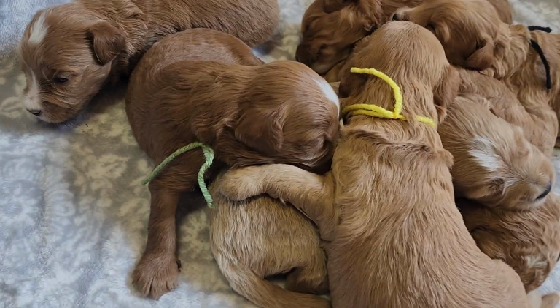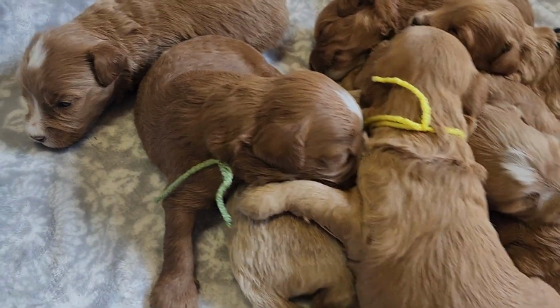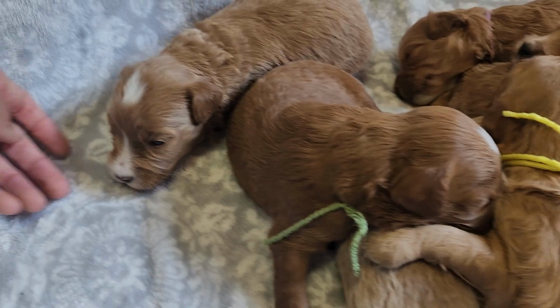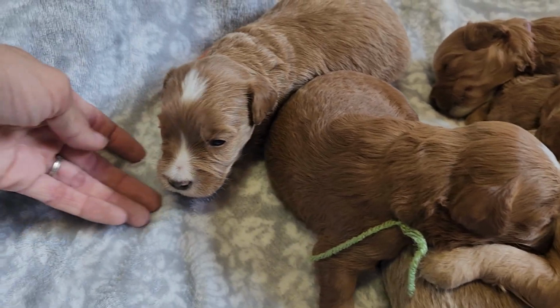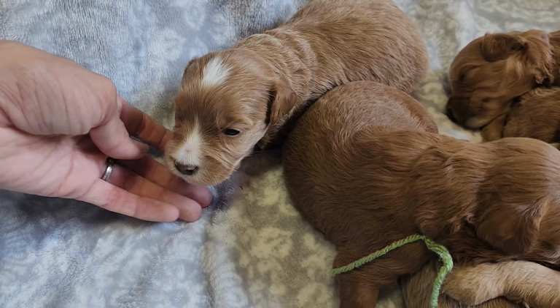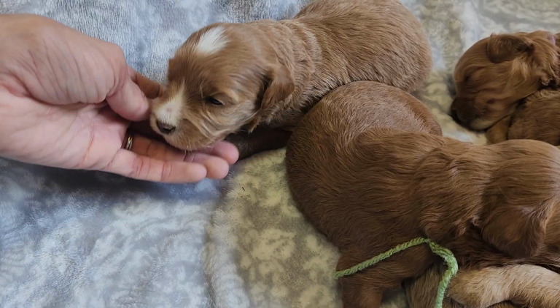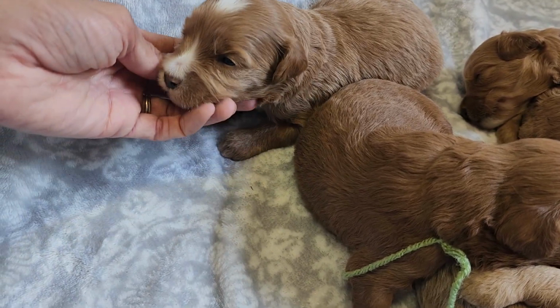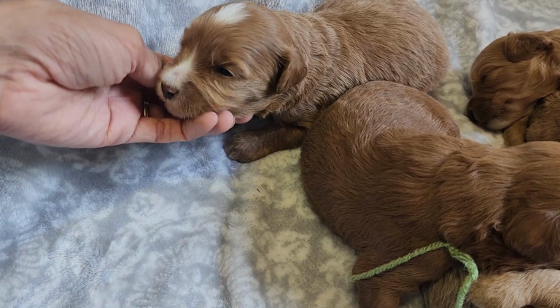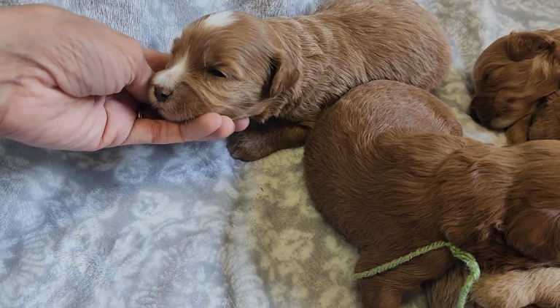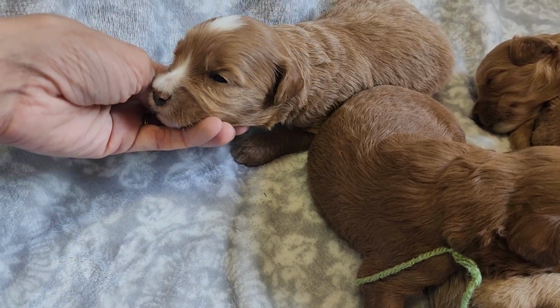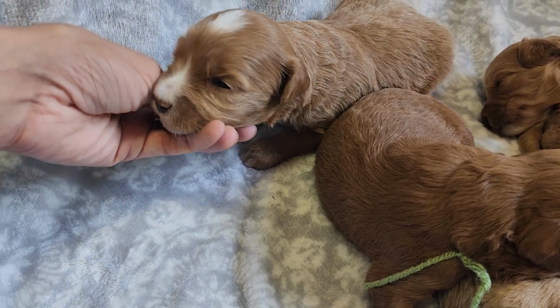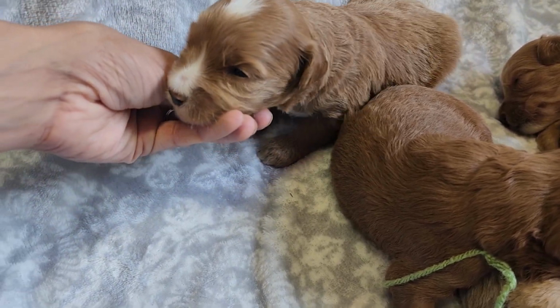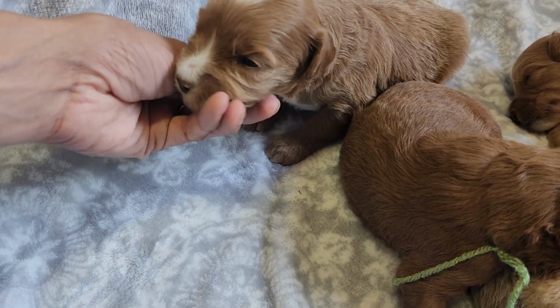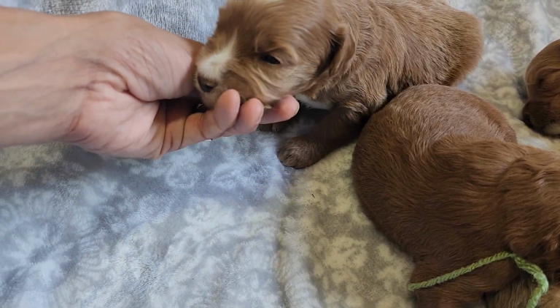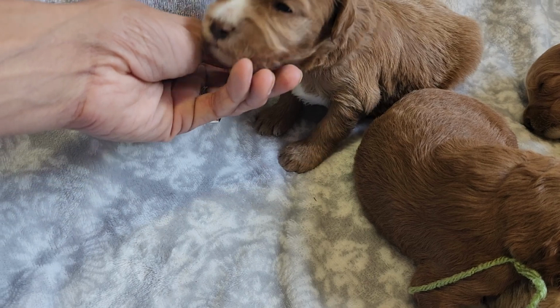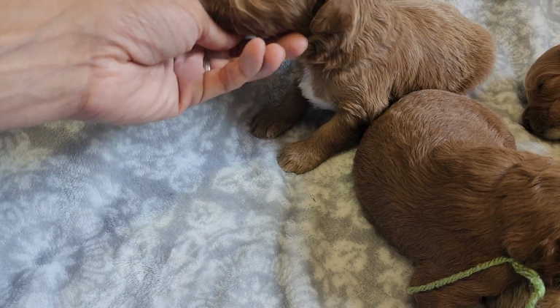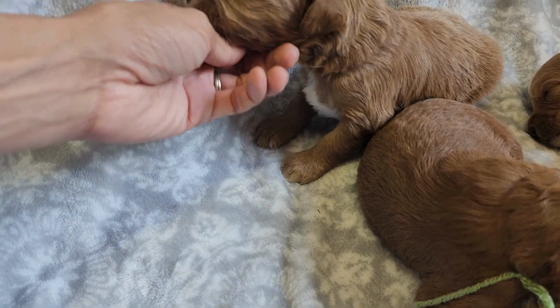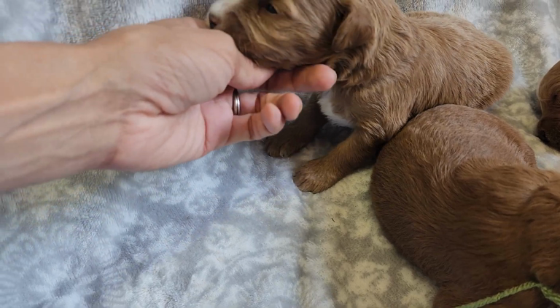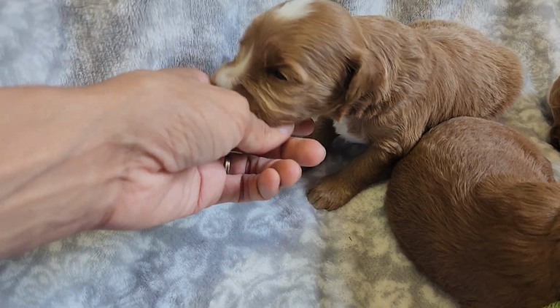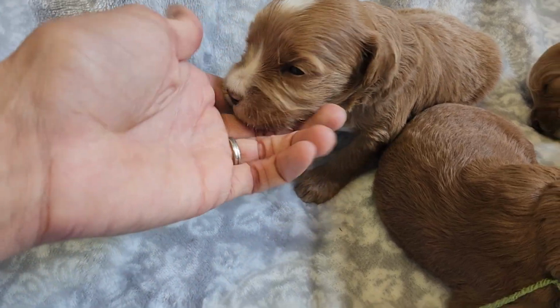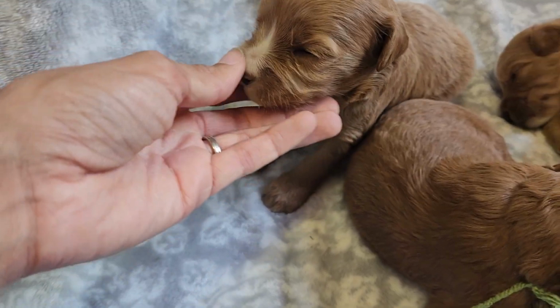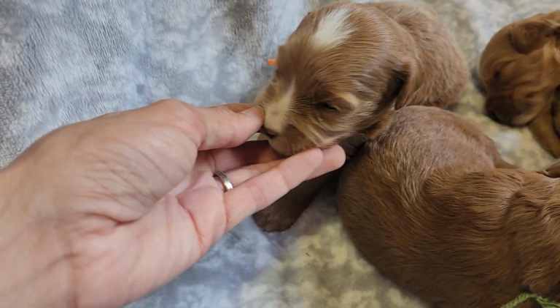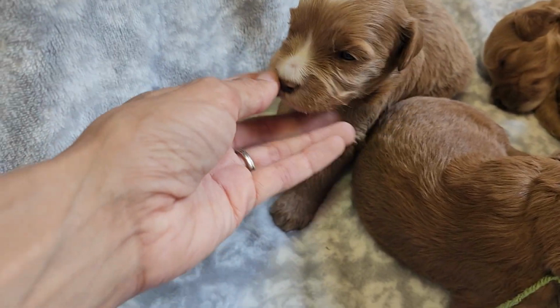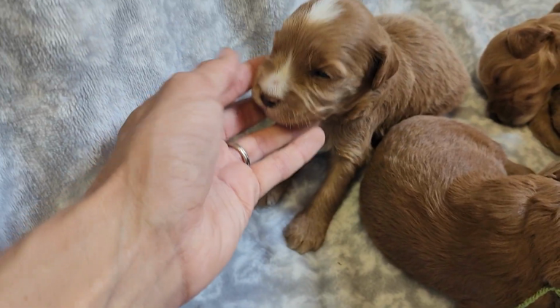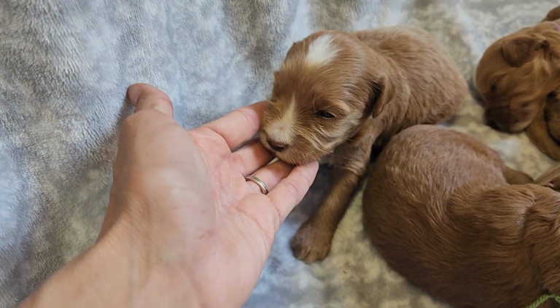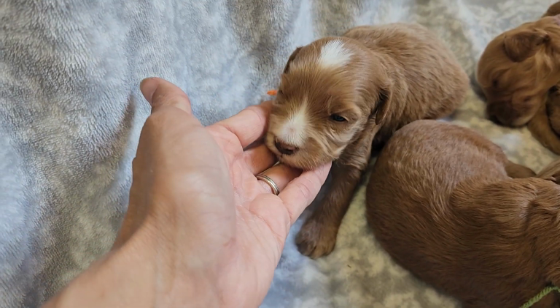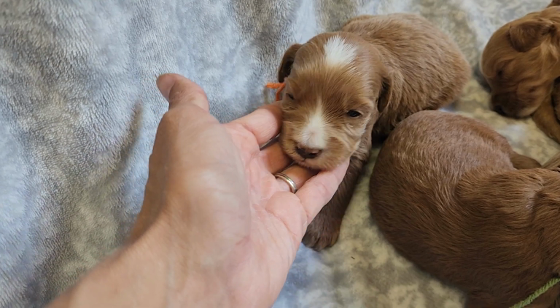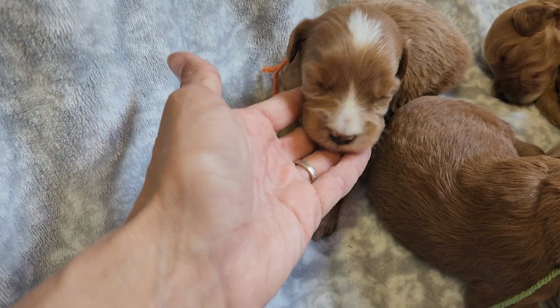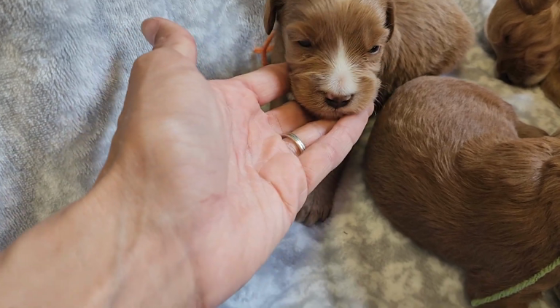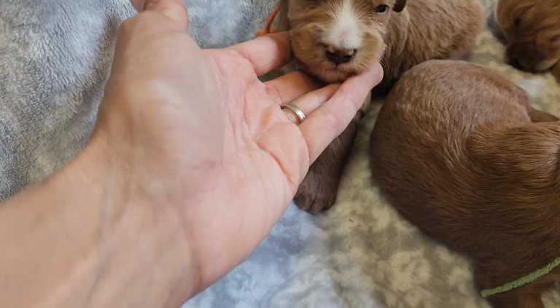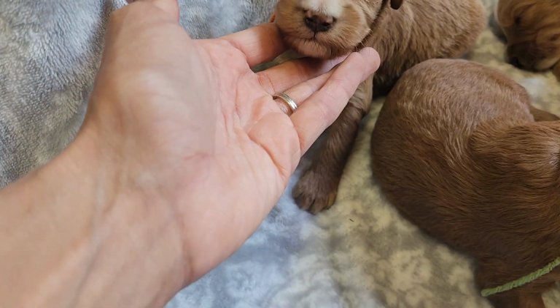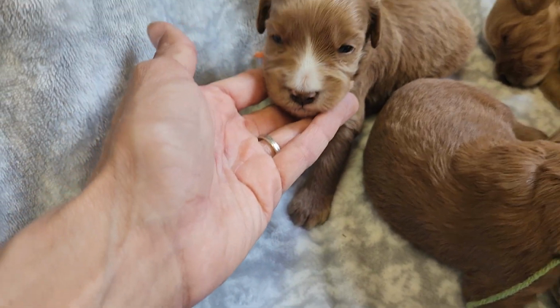Orange string is Niven's wavy male. Look at all that white. Their eyes have opened in the last week.